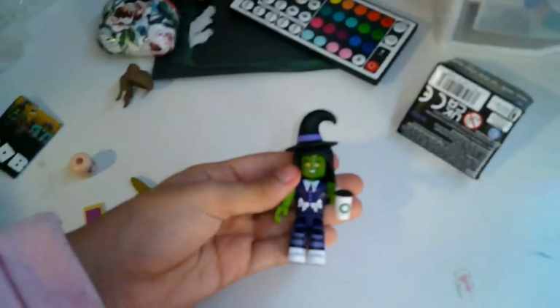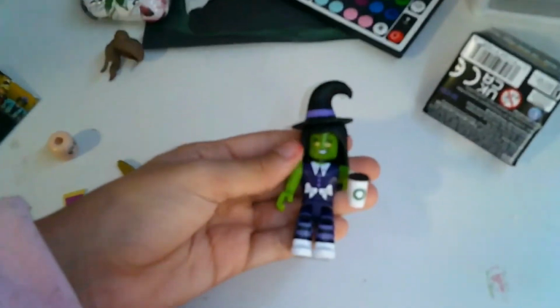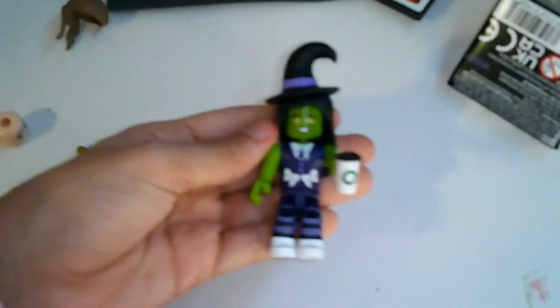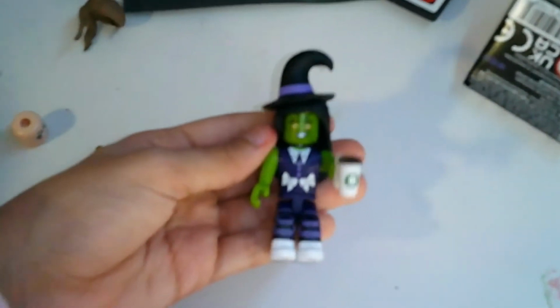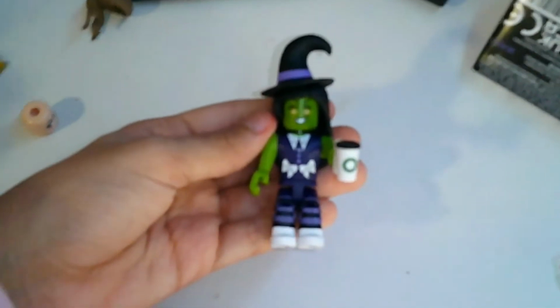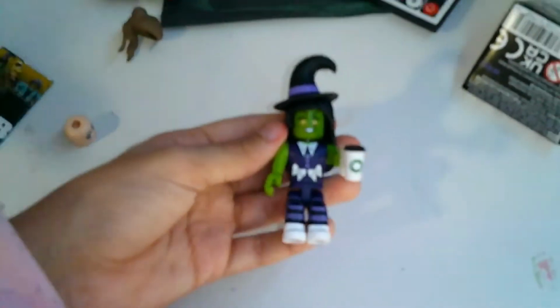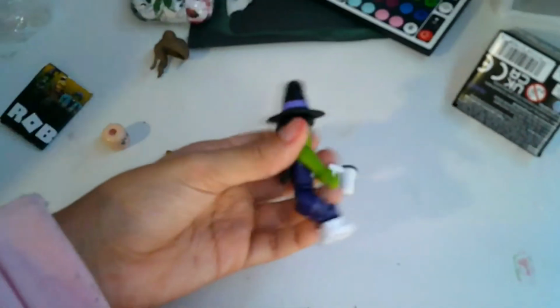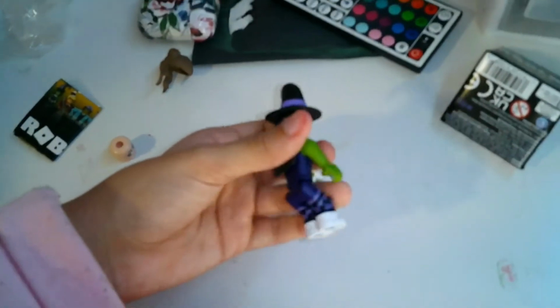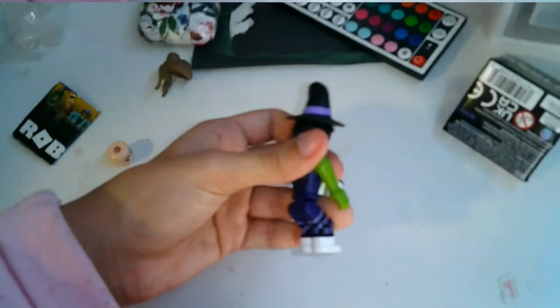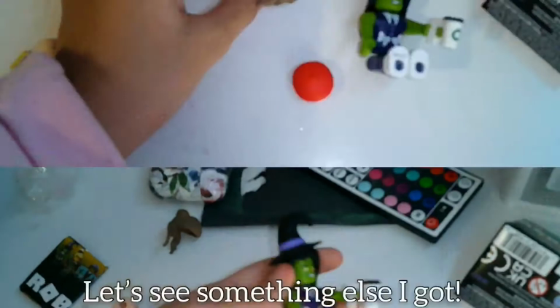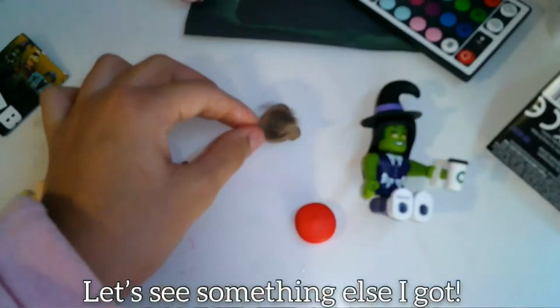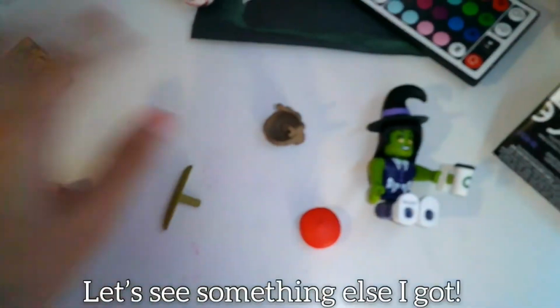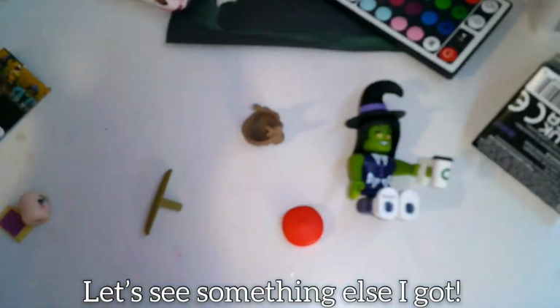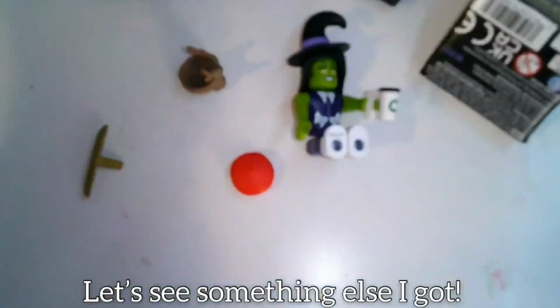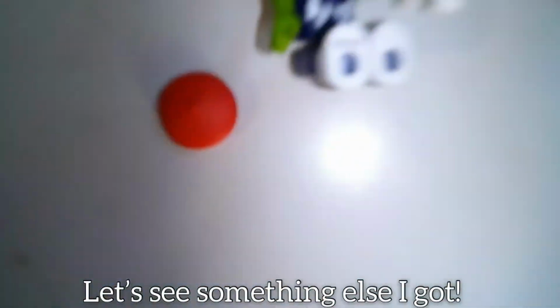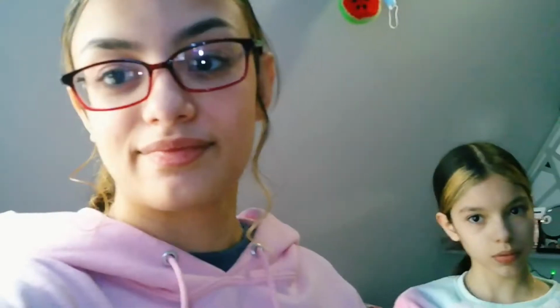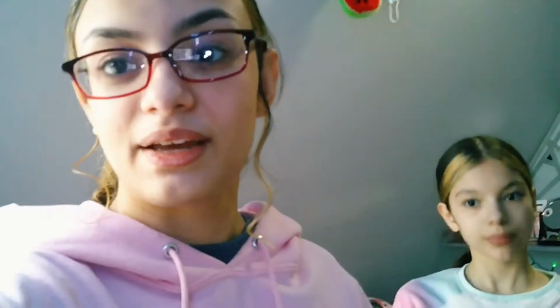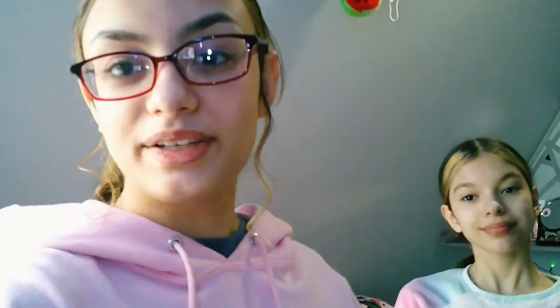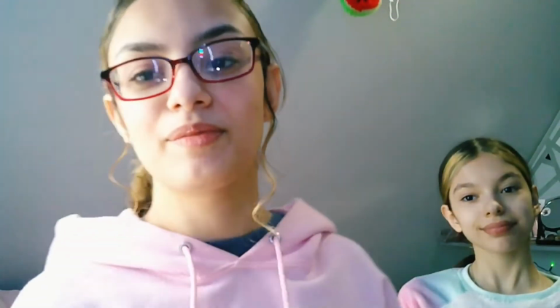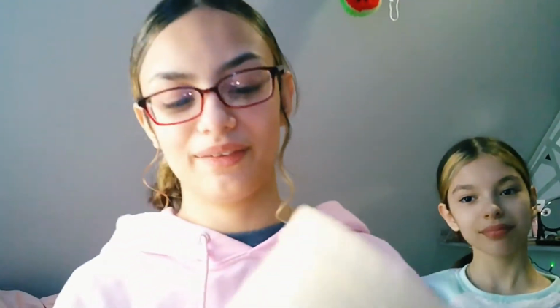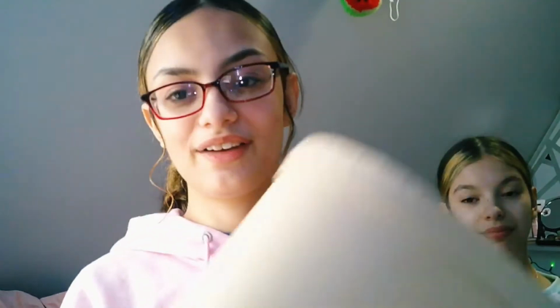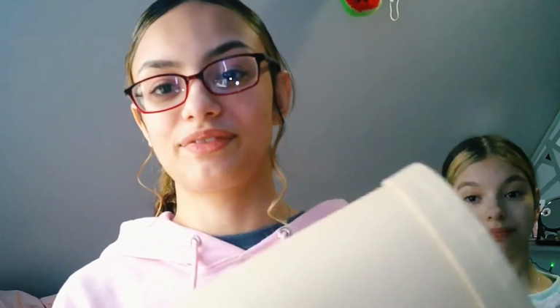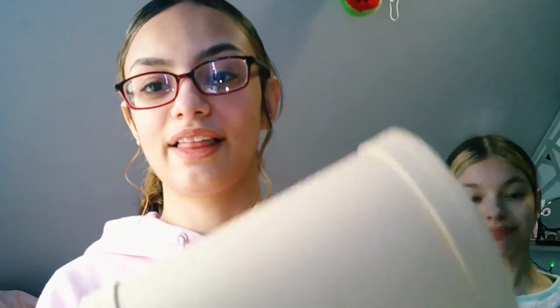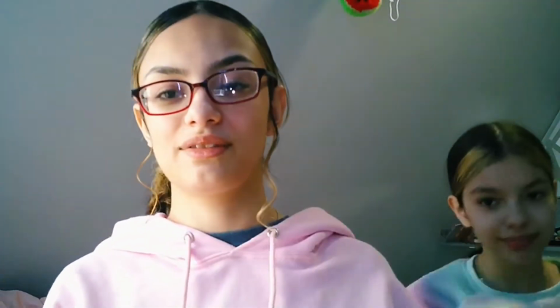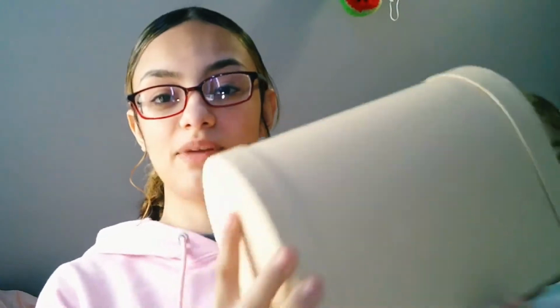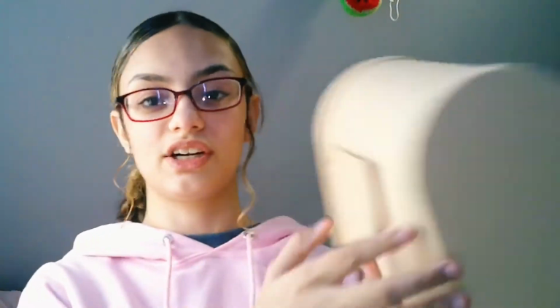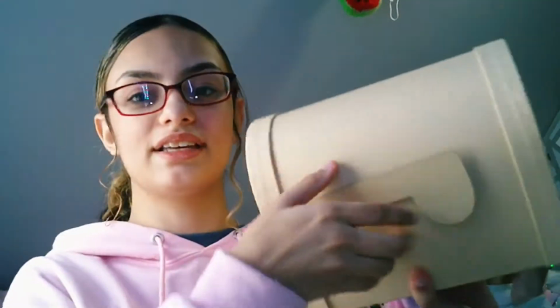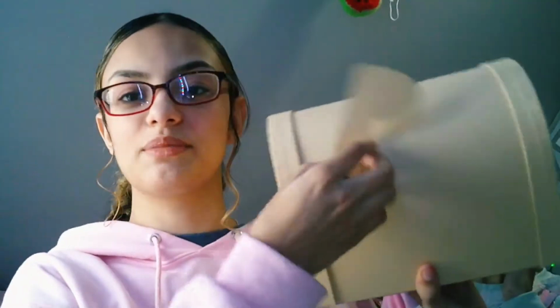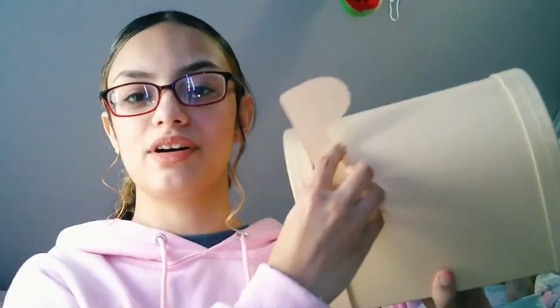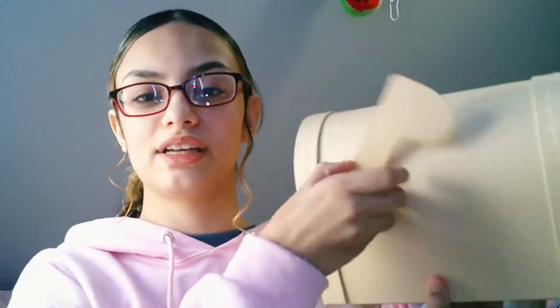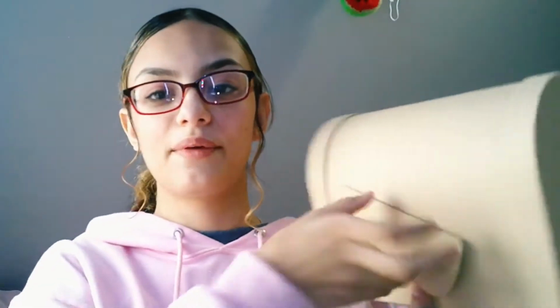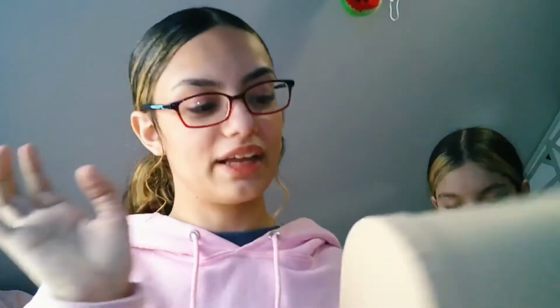Here she is all built together — she doesn't really look that bad. Something else I got, also from Target, is this little mailbox. We're going to do a little painting video on it.